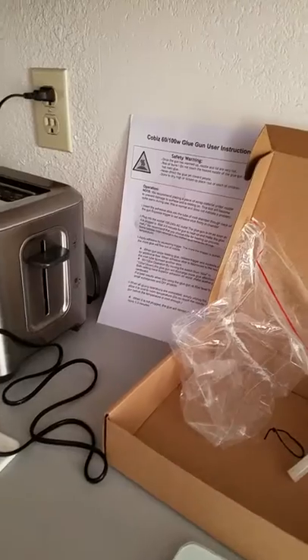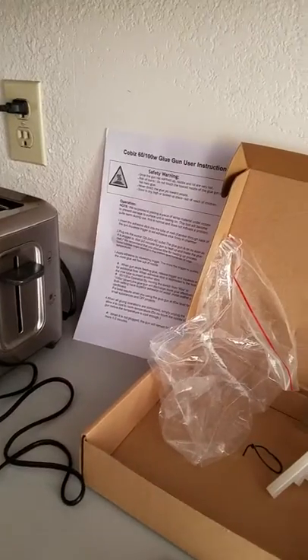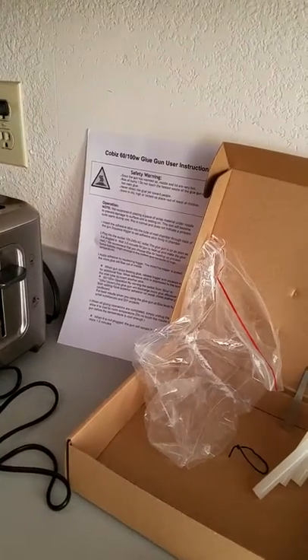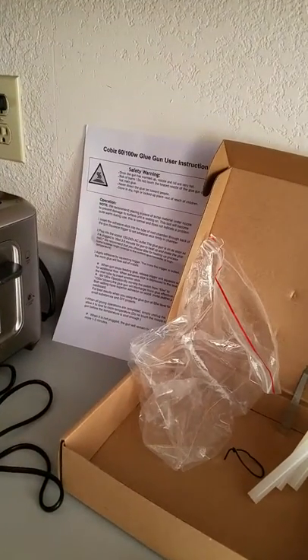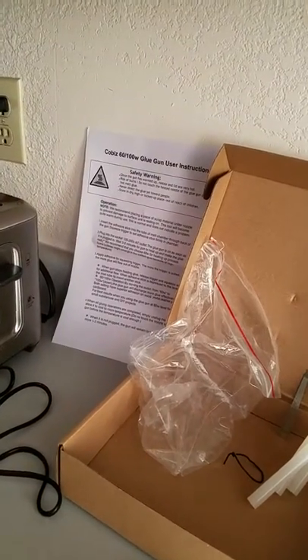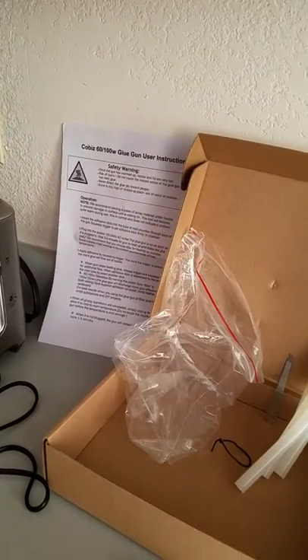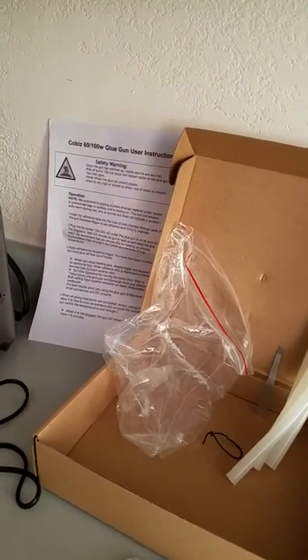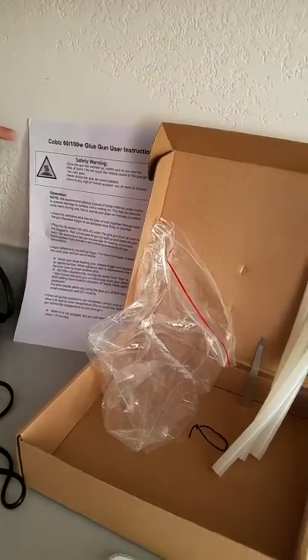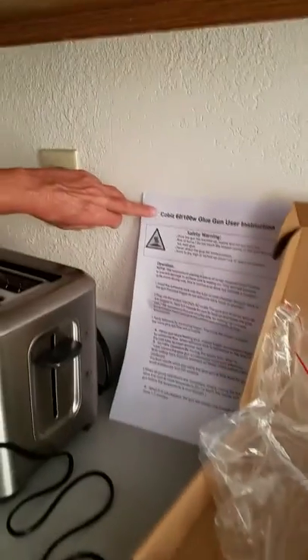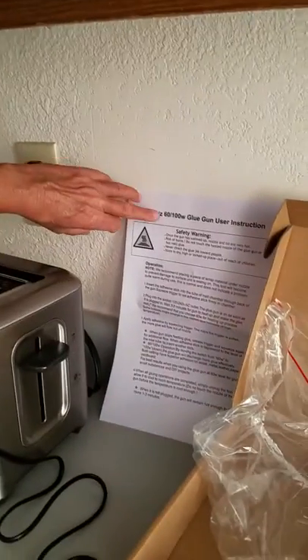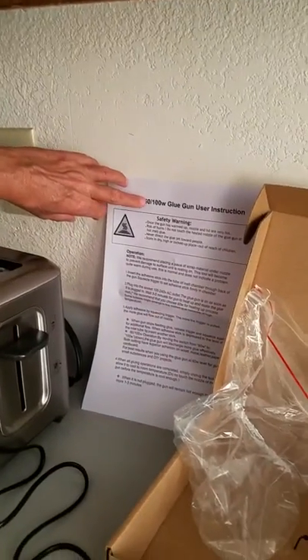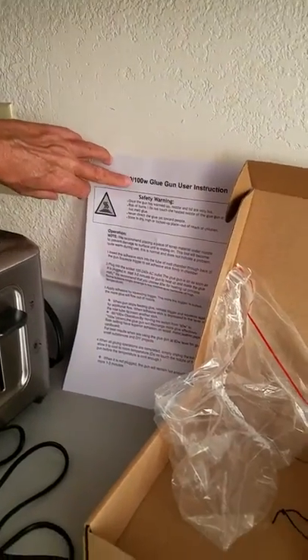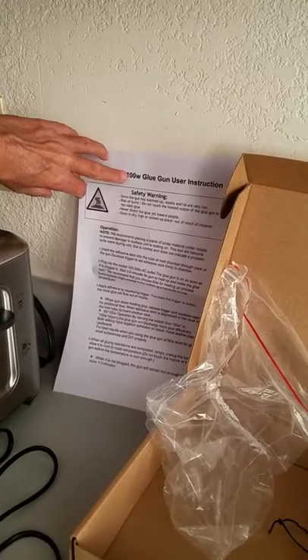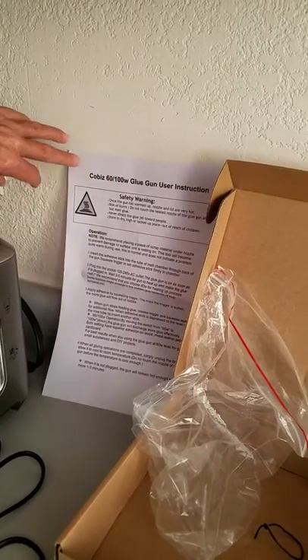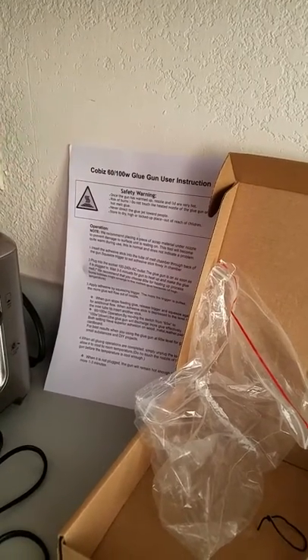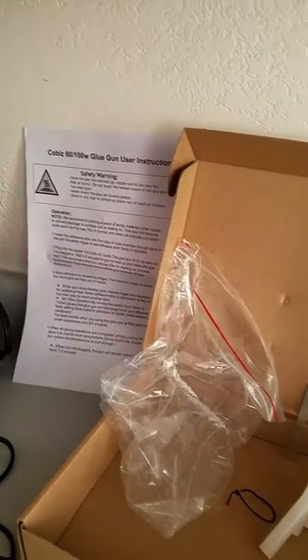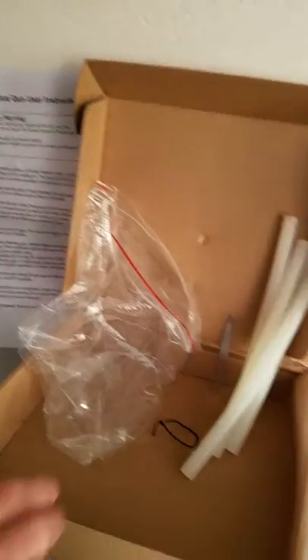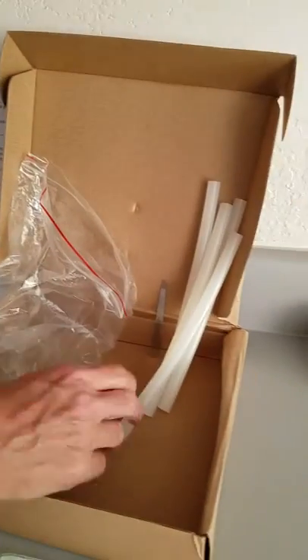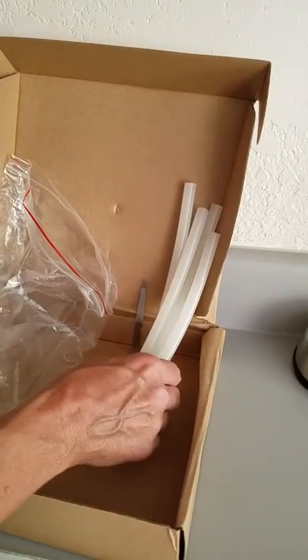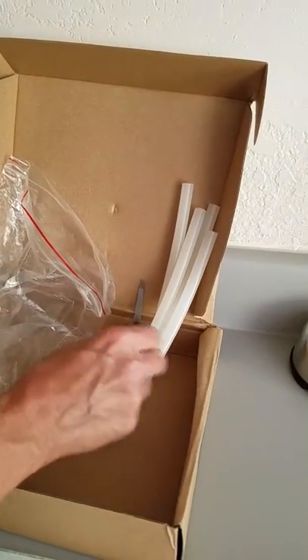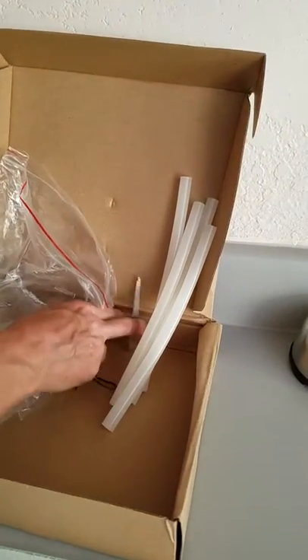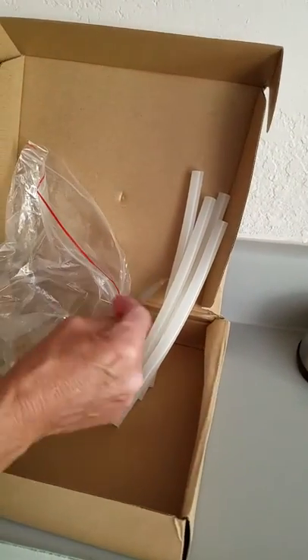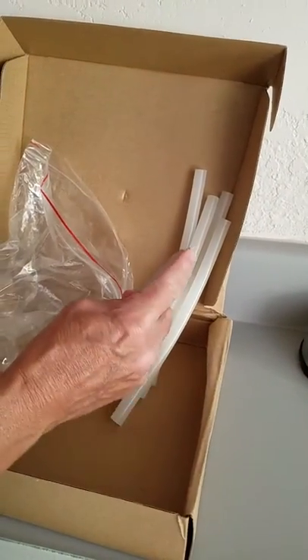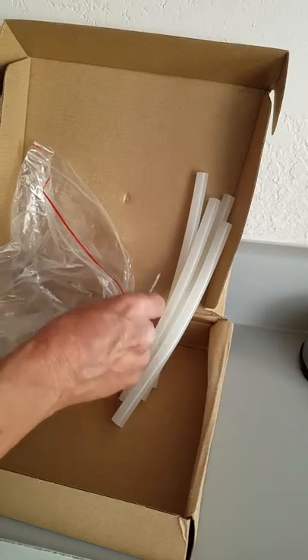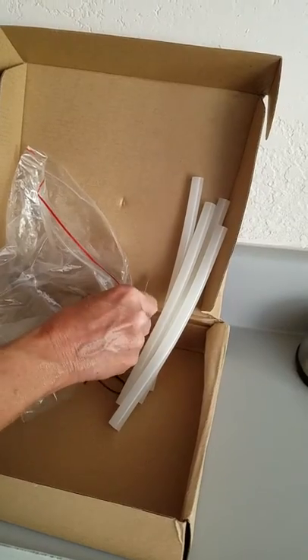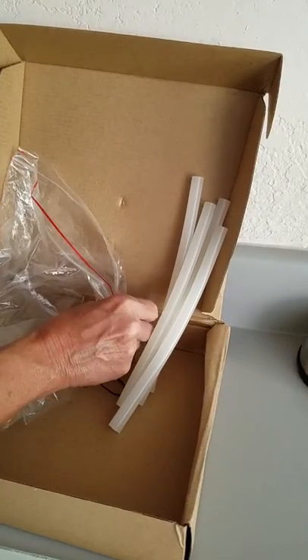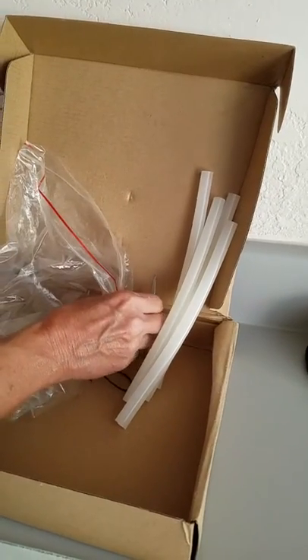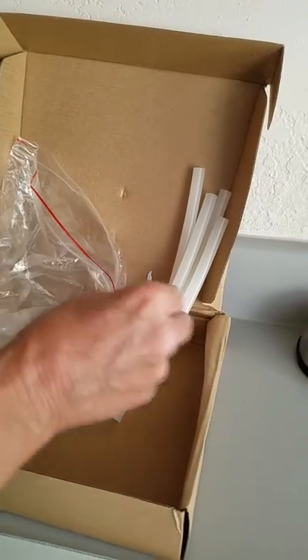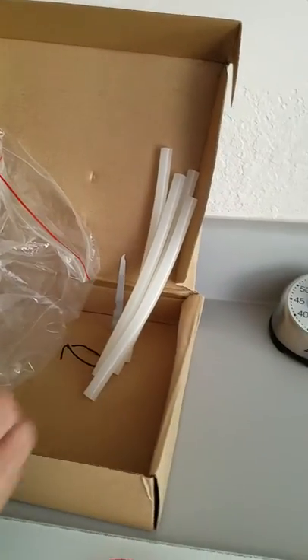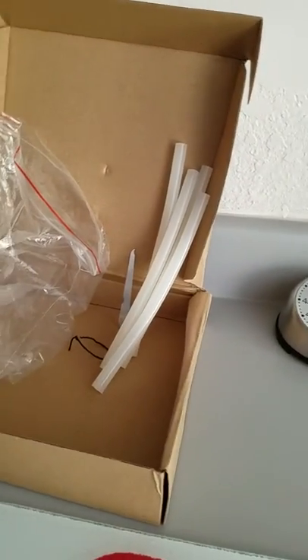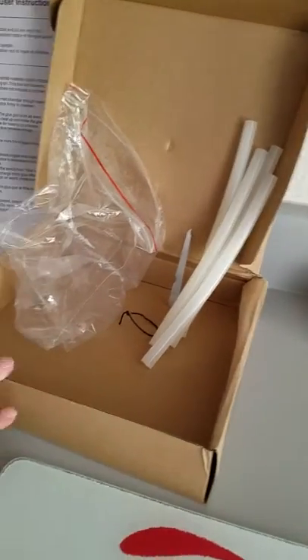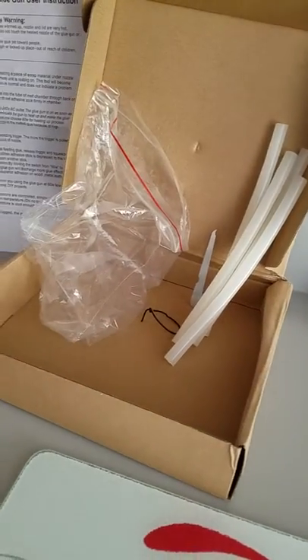This is a review on a Co-Biz glue gun. It comes with instructions. It's 60 or 100 watts. It comes with five glue sticks and a cleaner with a point to clean the glue off. It came in this box.